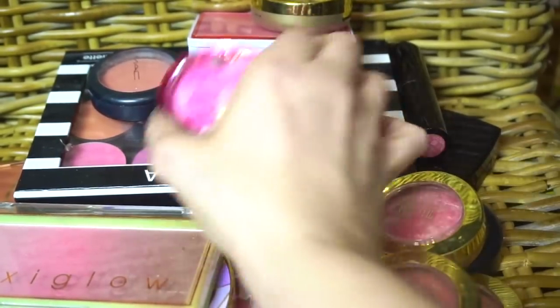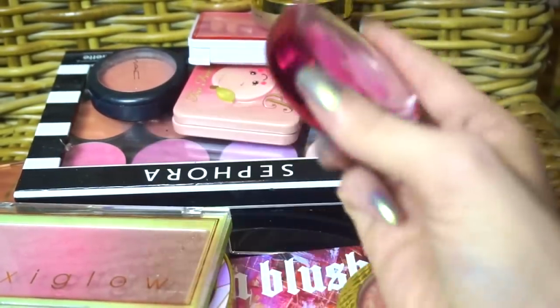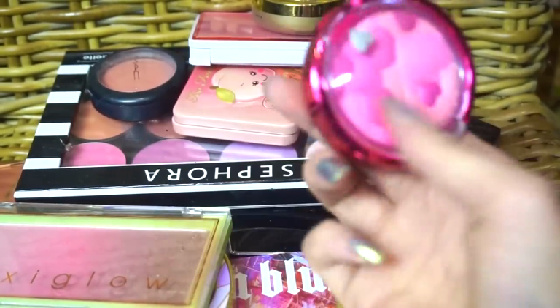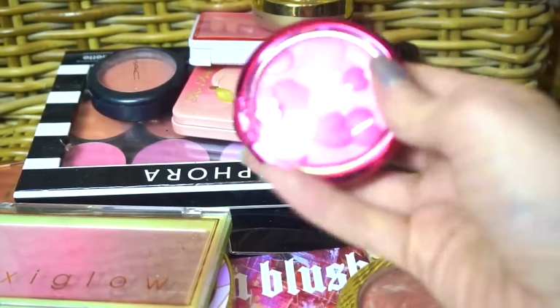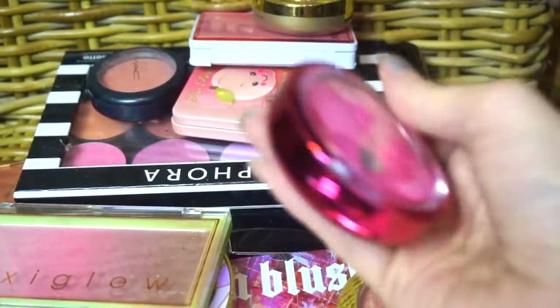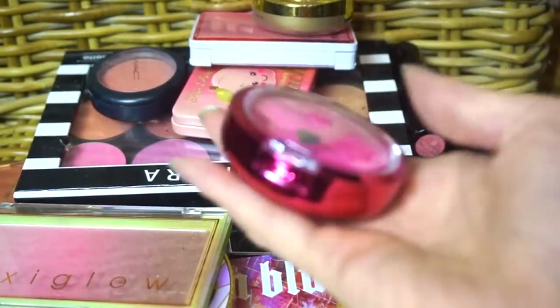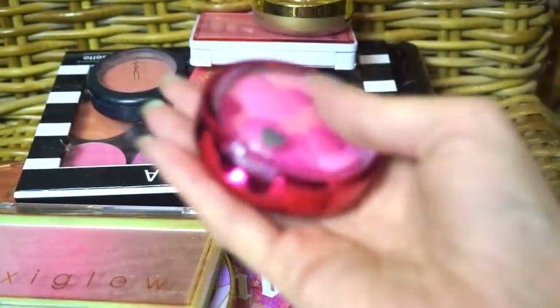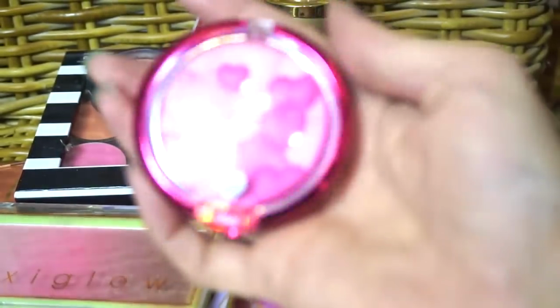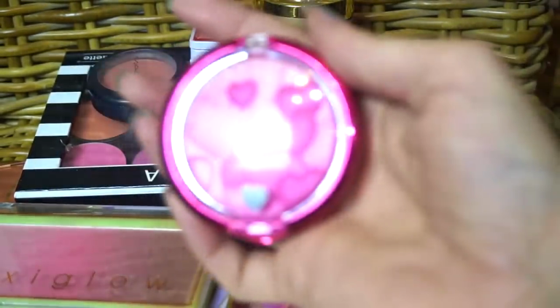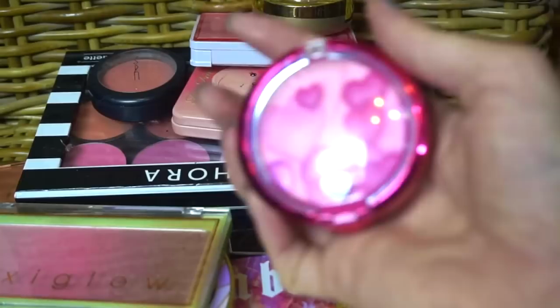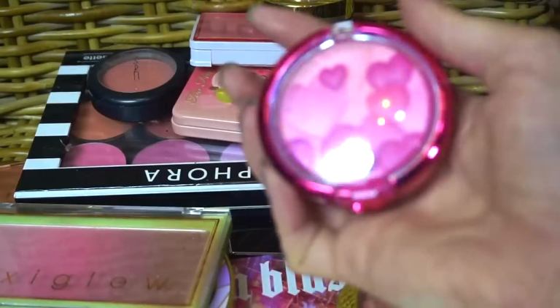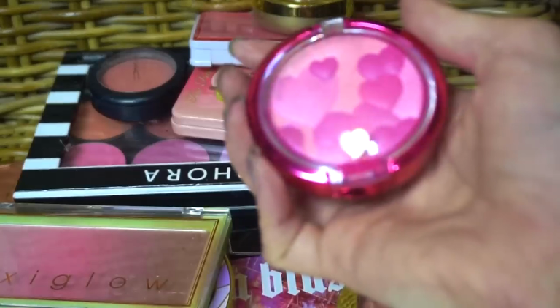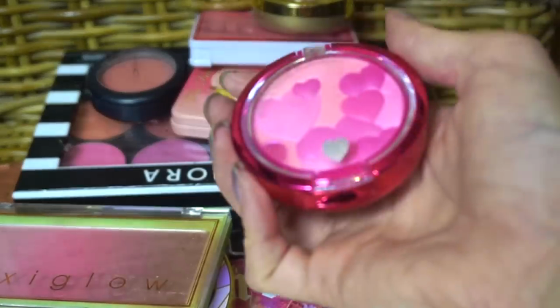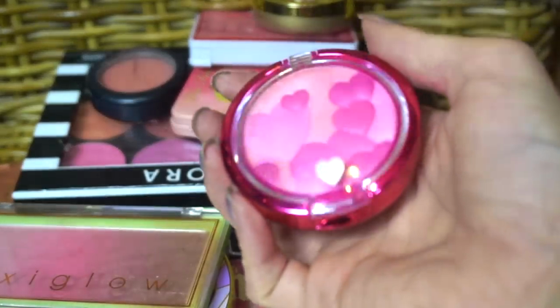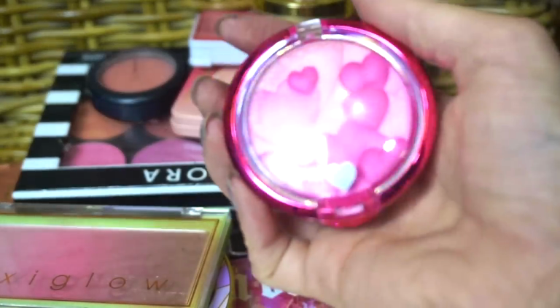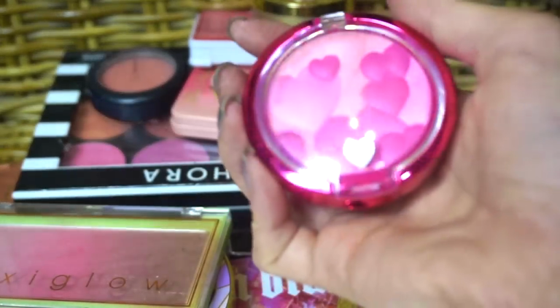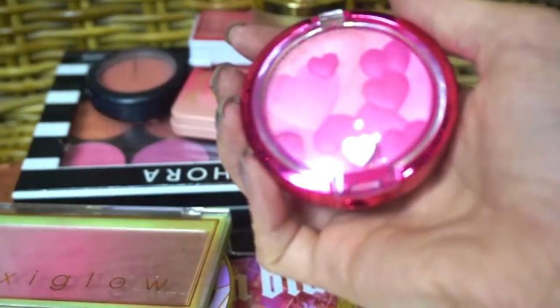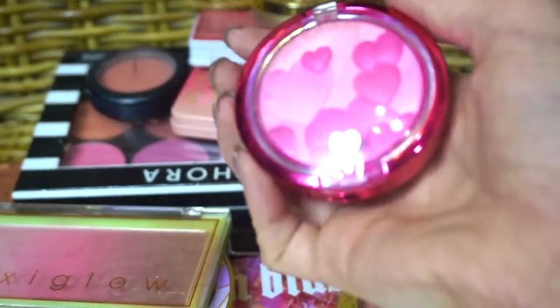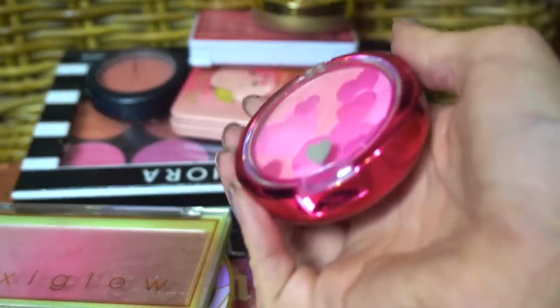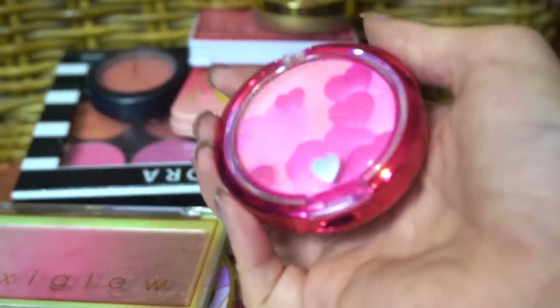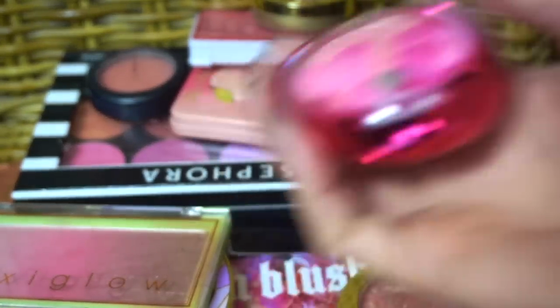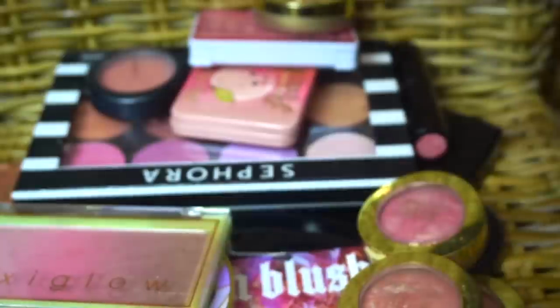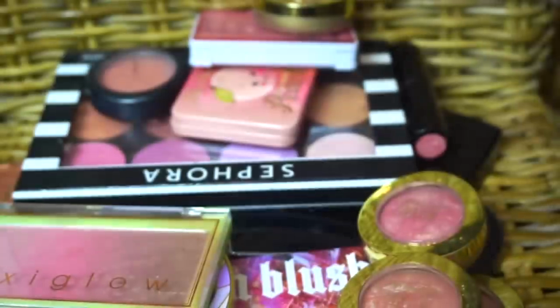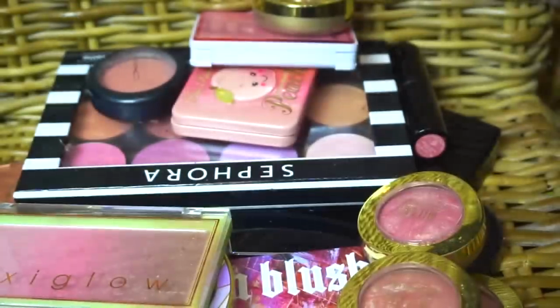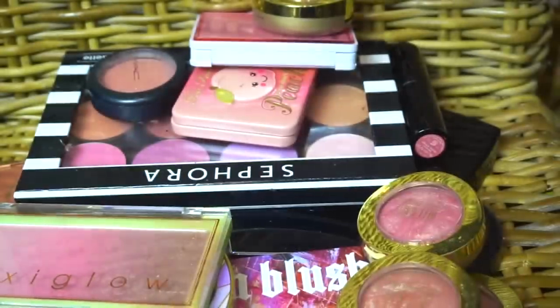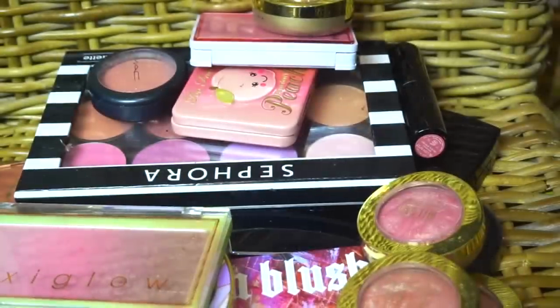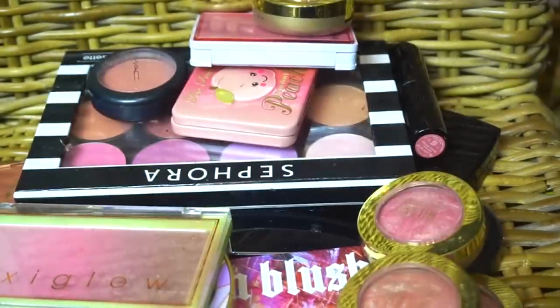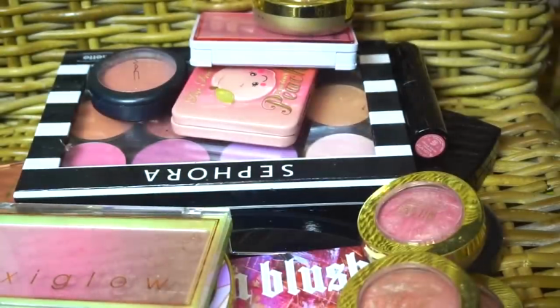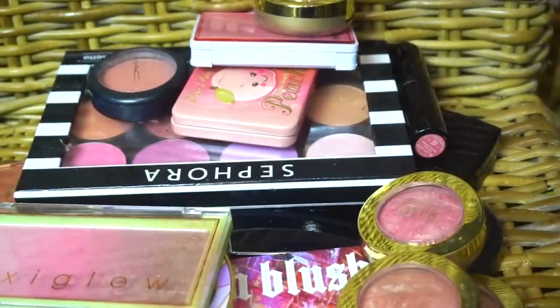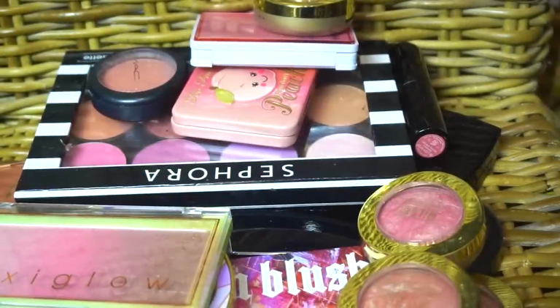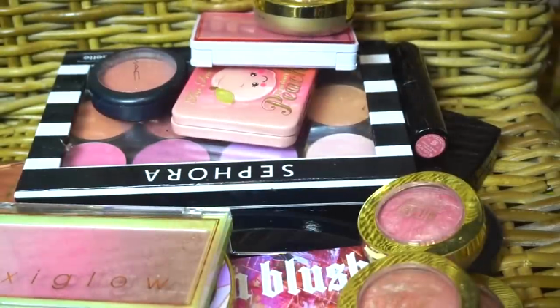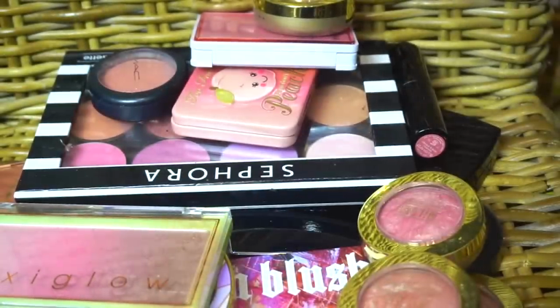I will be getting rid of this one. This is another Physician's Formula, one of those Happy ones. Happy to be gone.